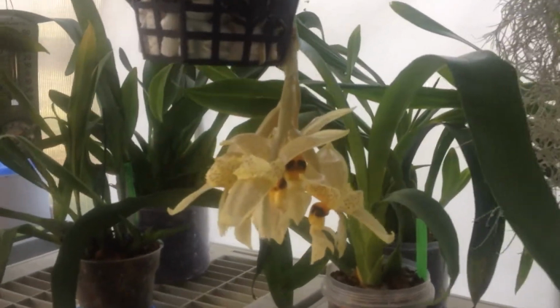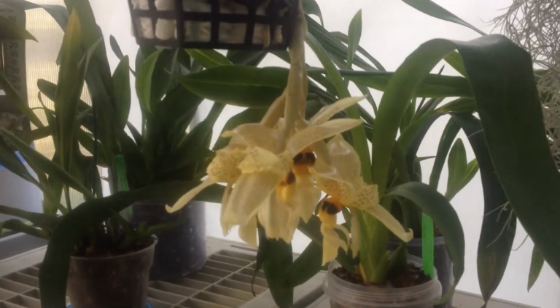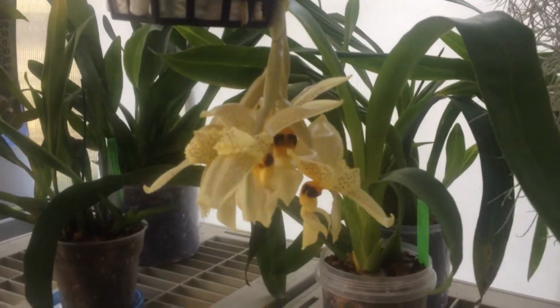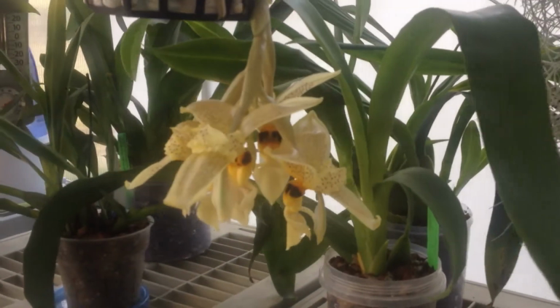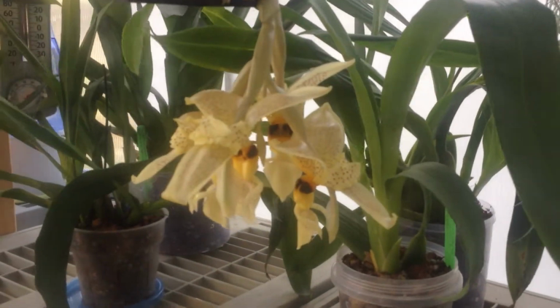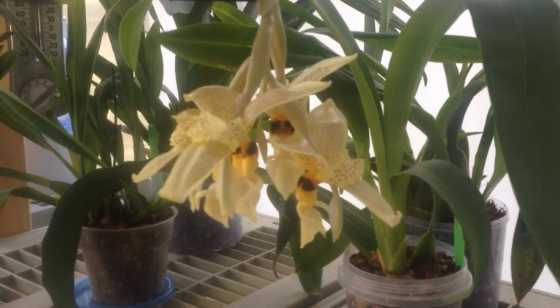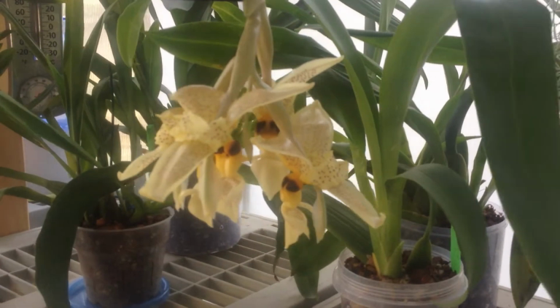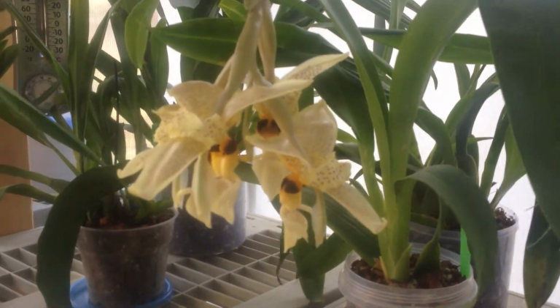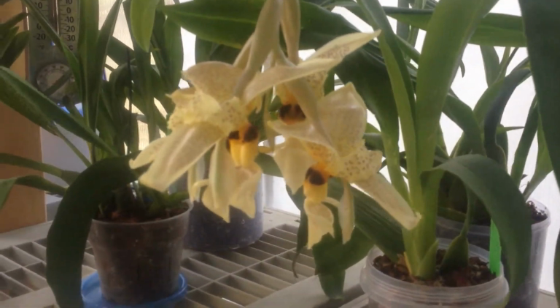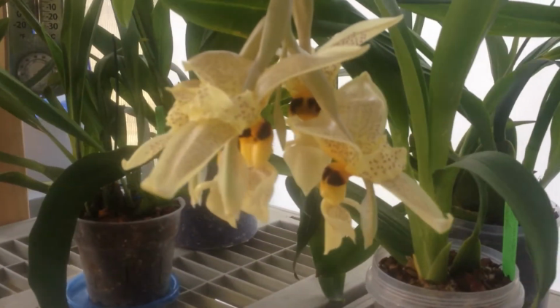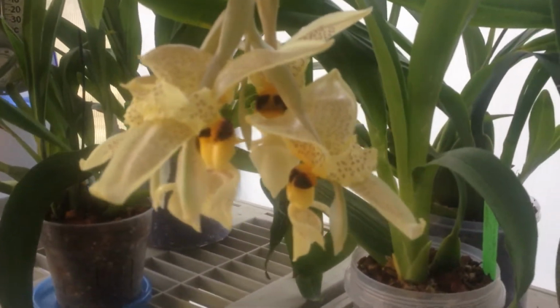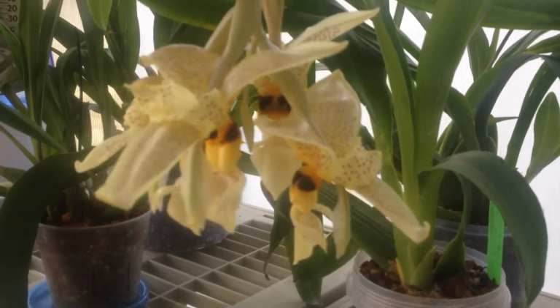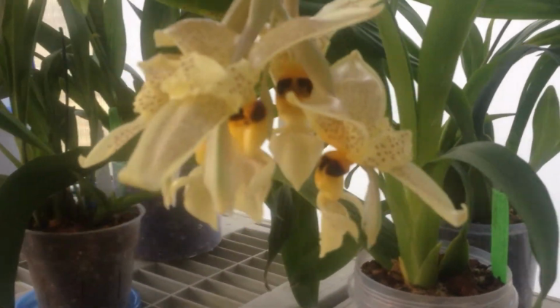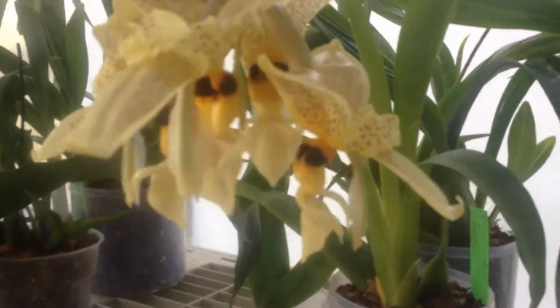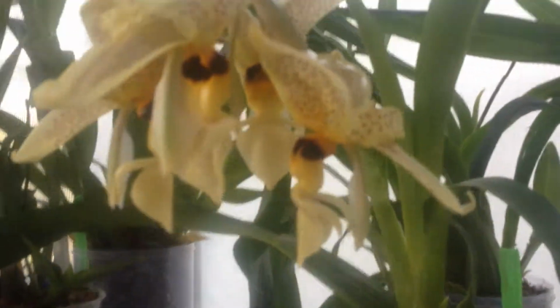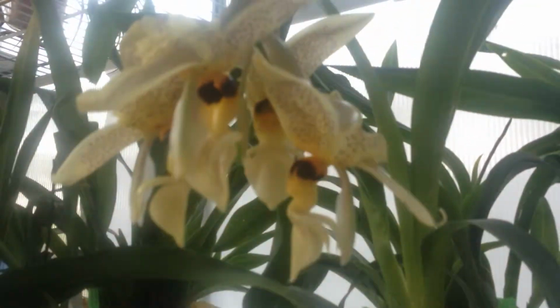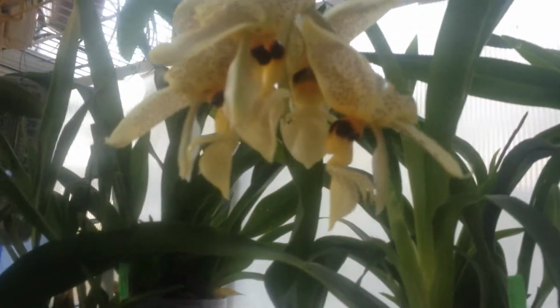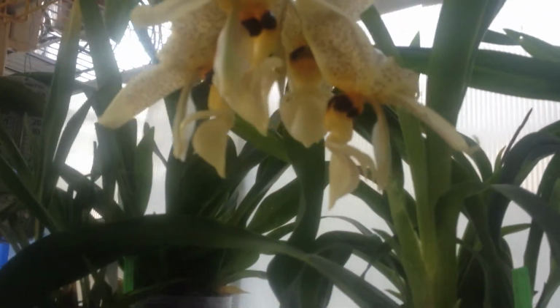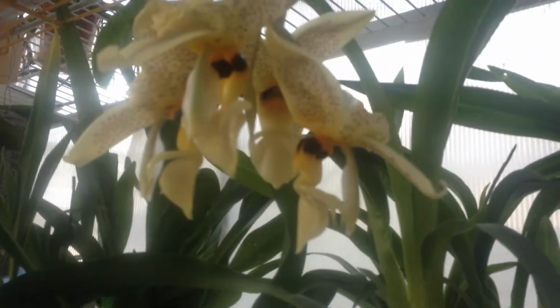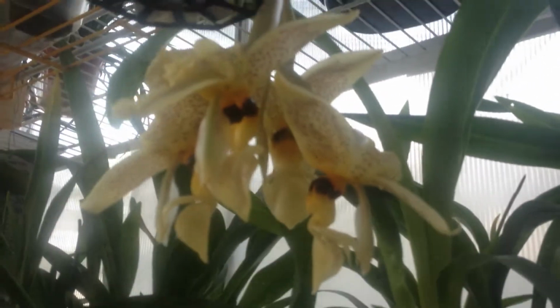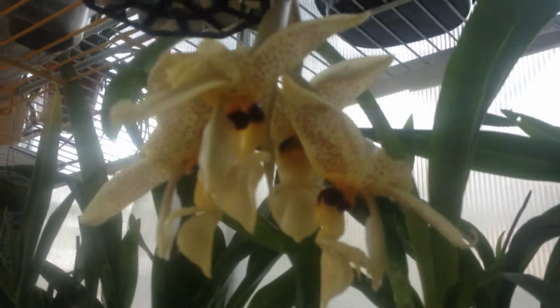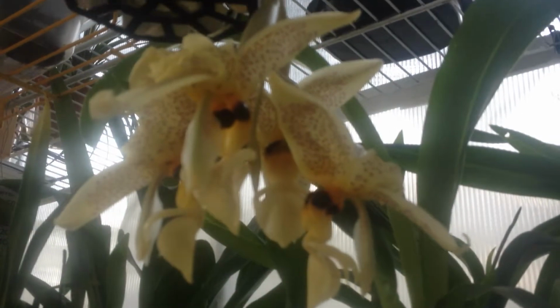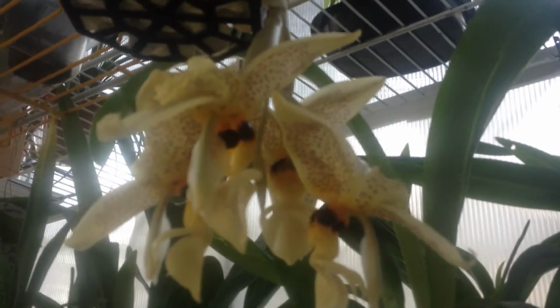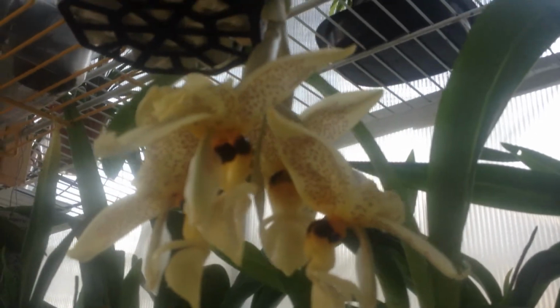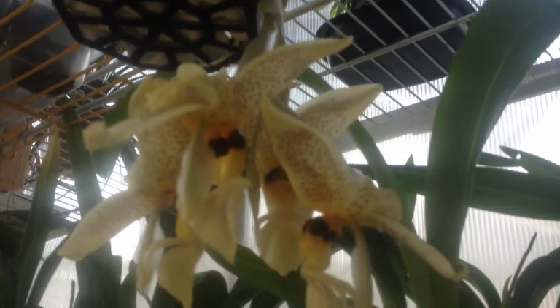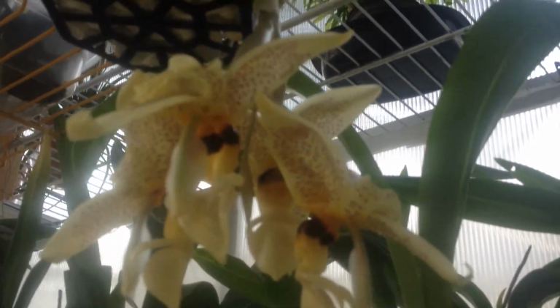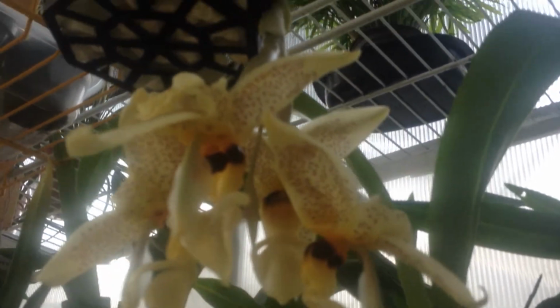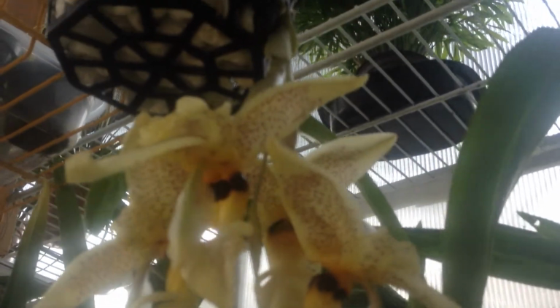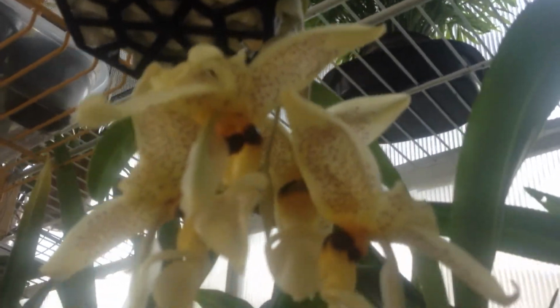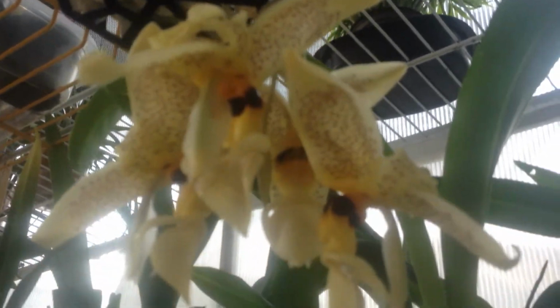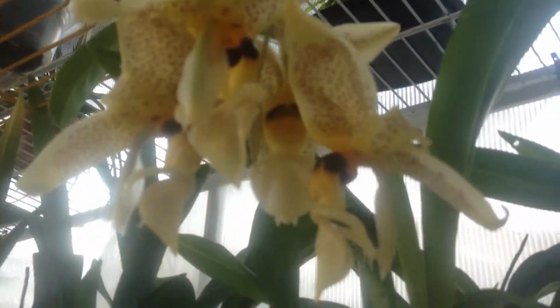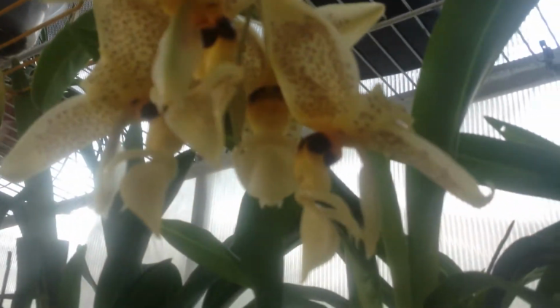I'm so excited. This thing is so unusual. It totally looks like a moth. I'm assuming that's what lands on it and pollinates it, so that's what it's trying to mimic.